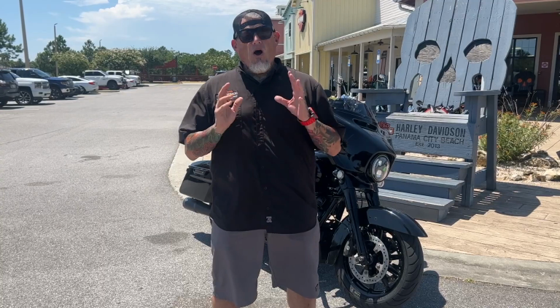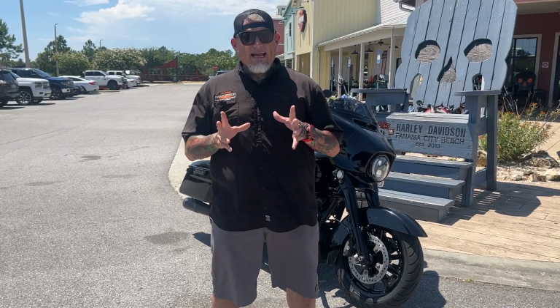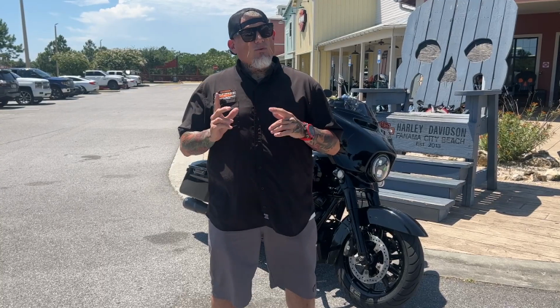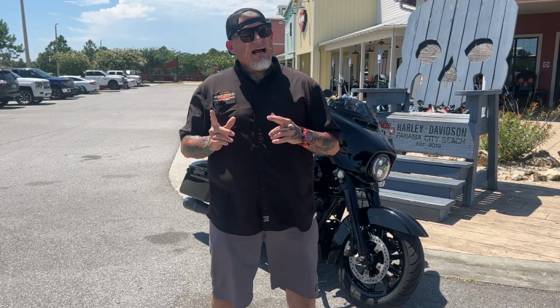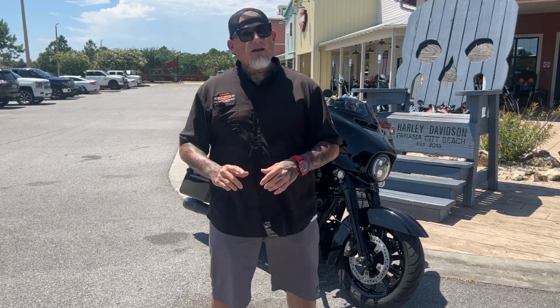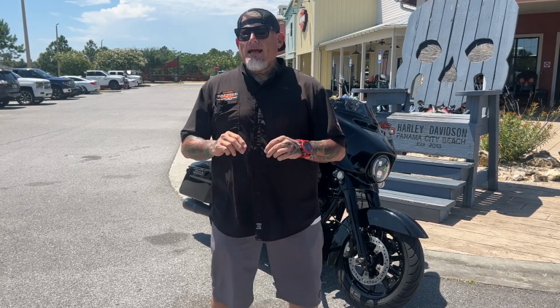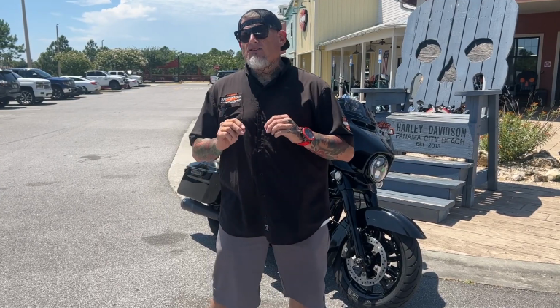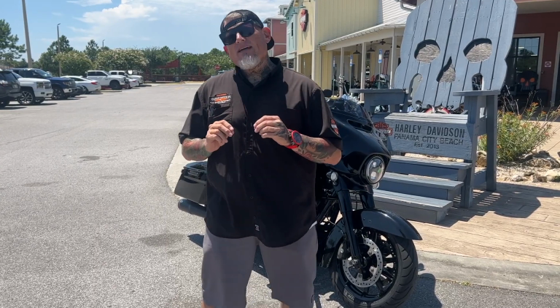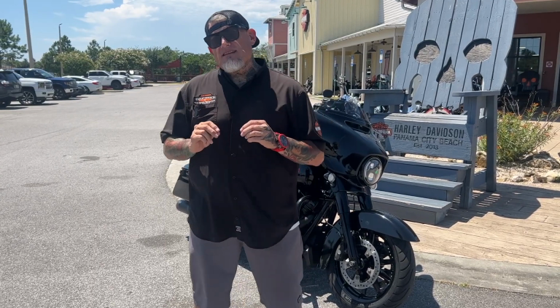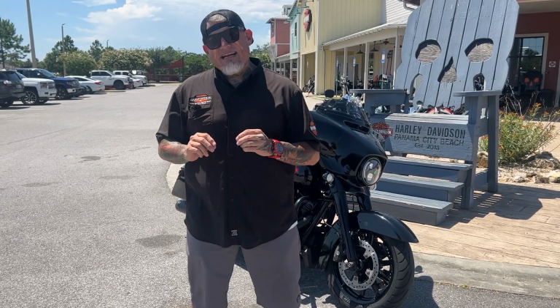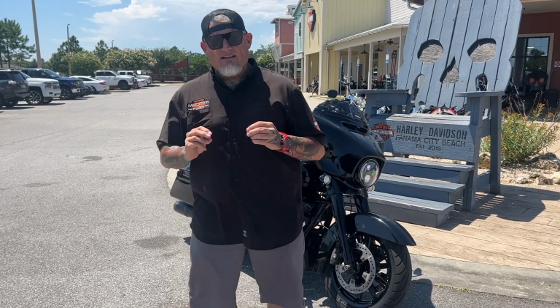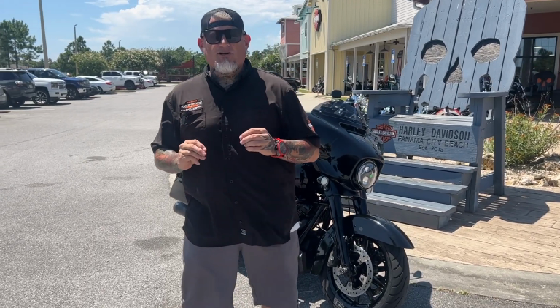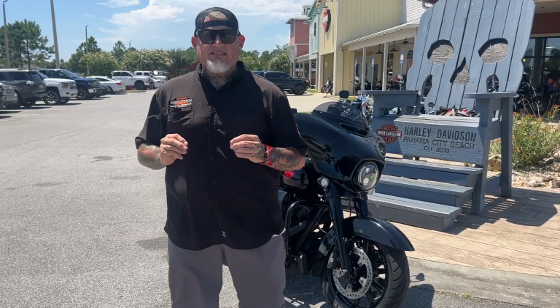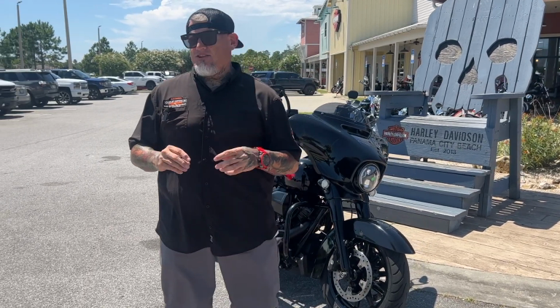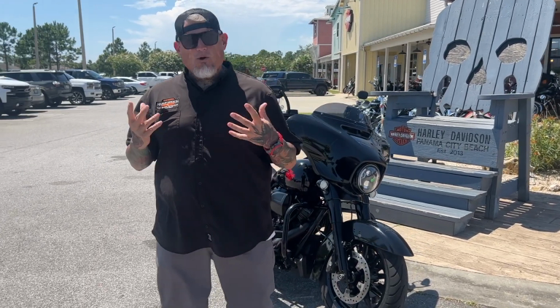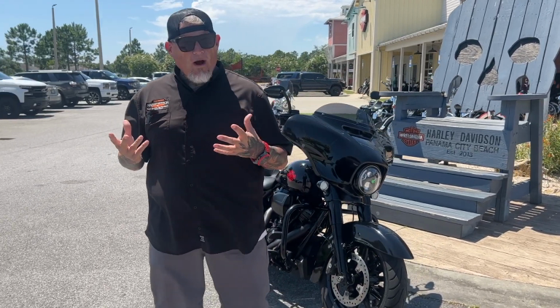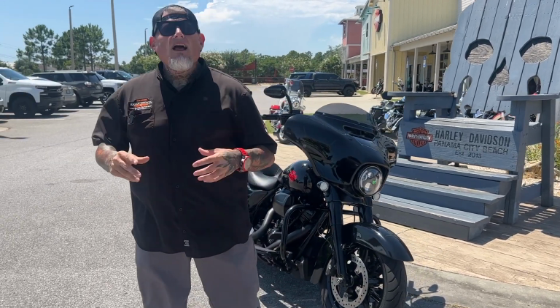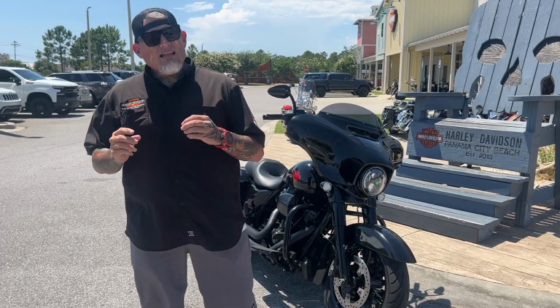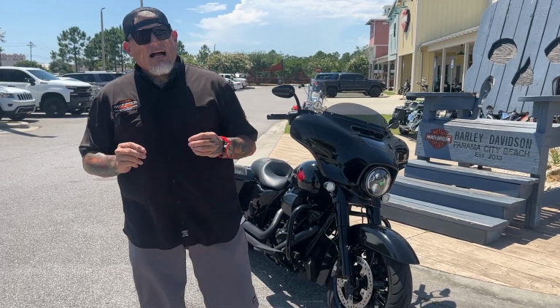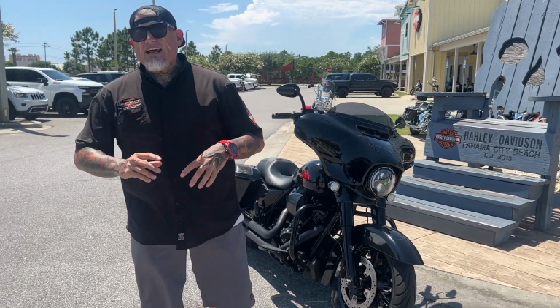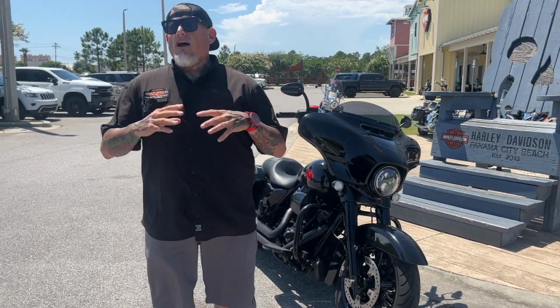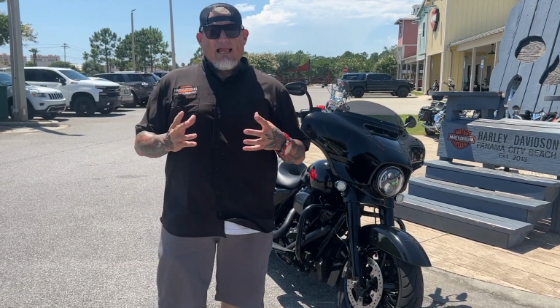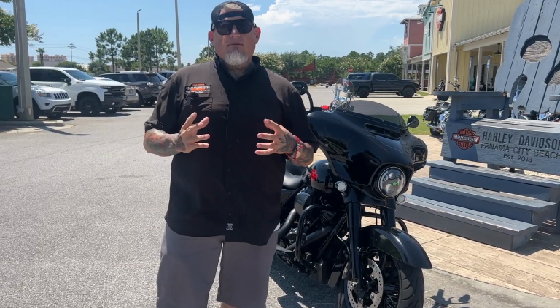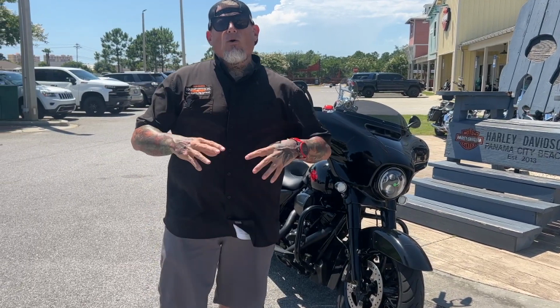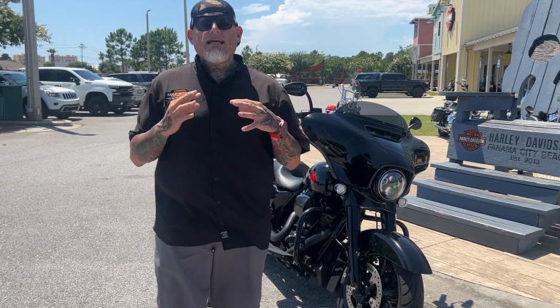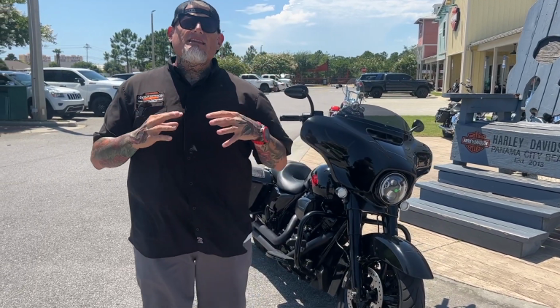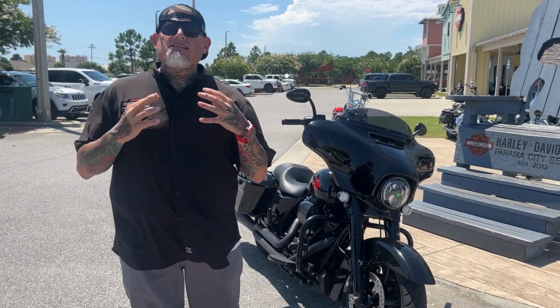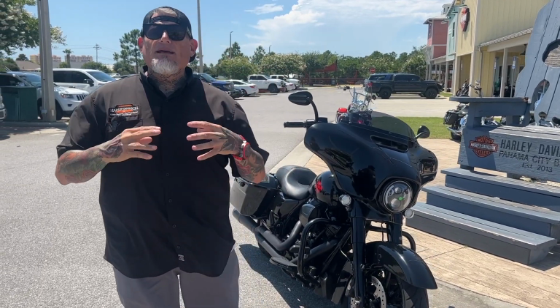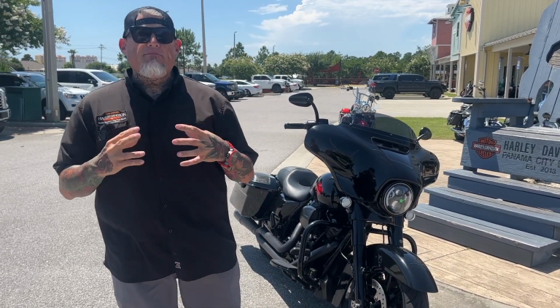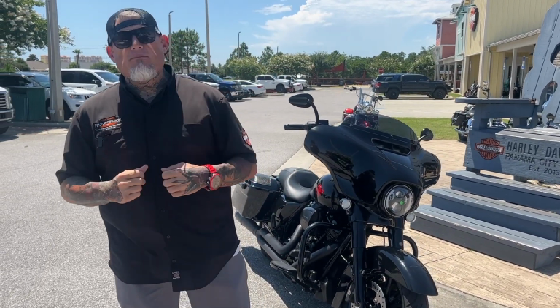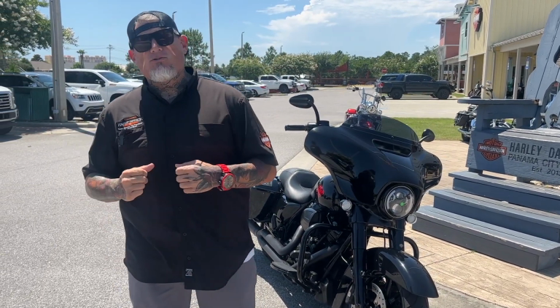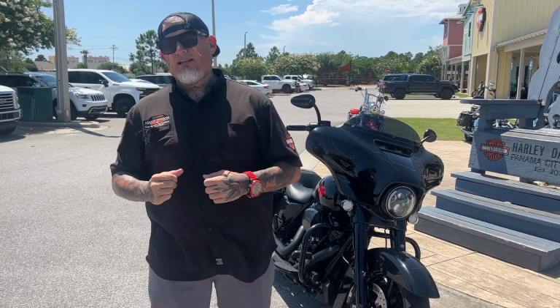What I got for you is a 2019 Electra Glide Standard. The Electra Glide Standard, for lack of a better word, is simply a bare-bones Street Glide.